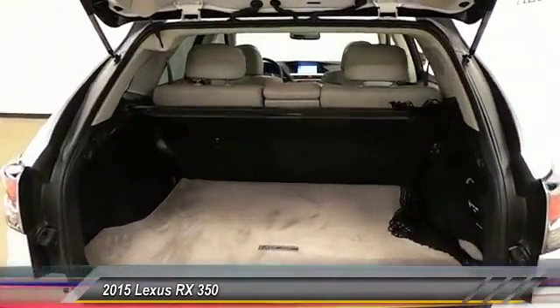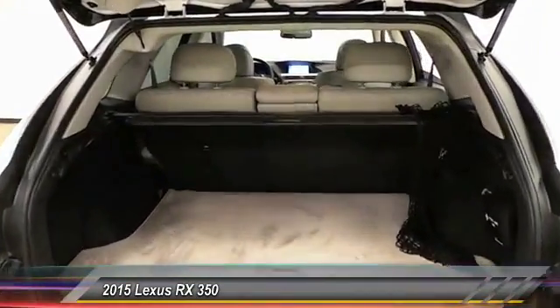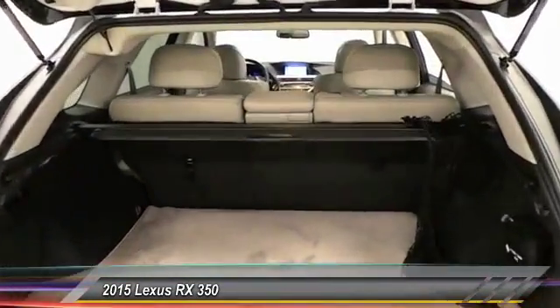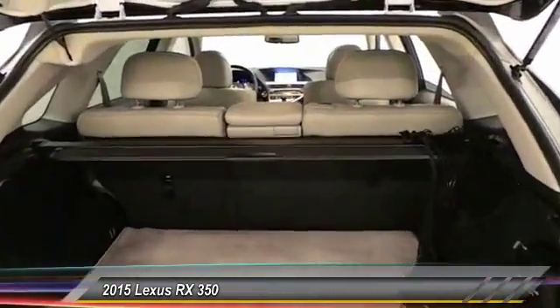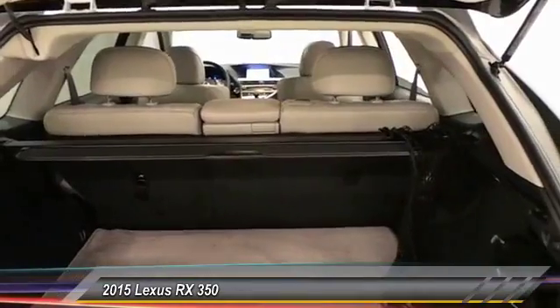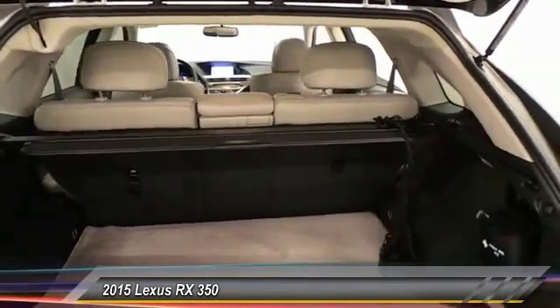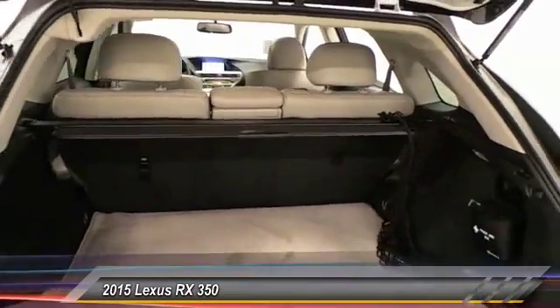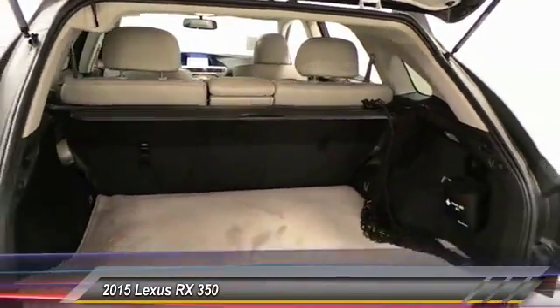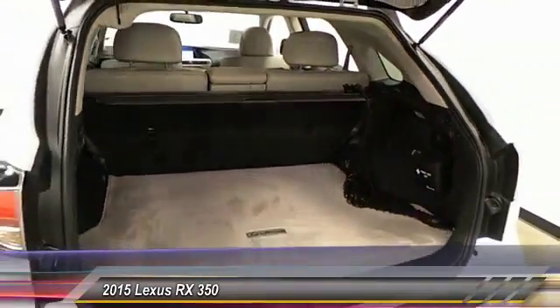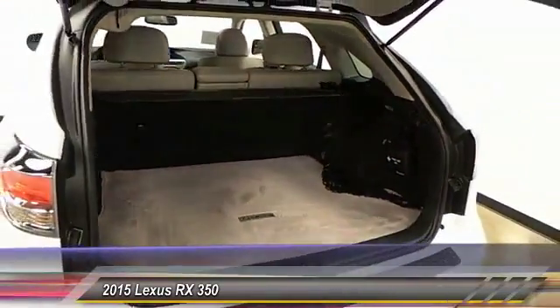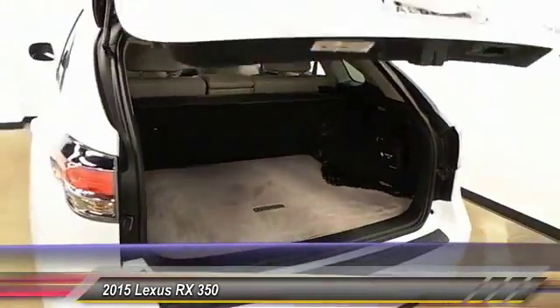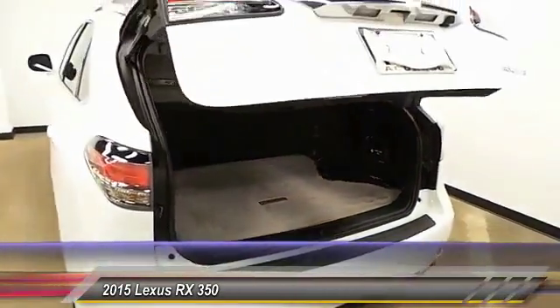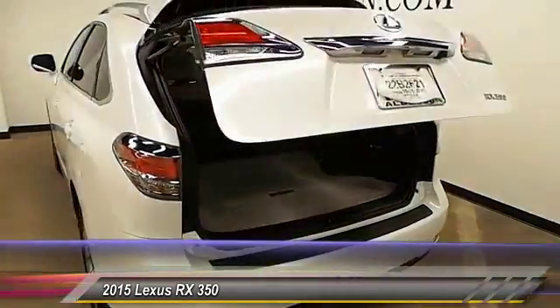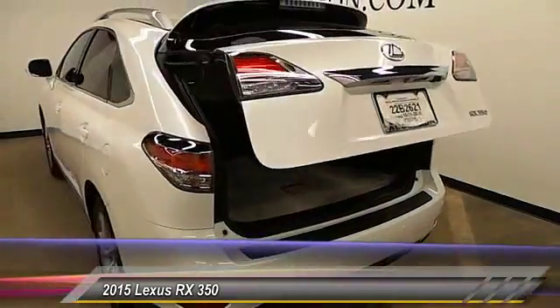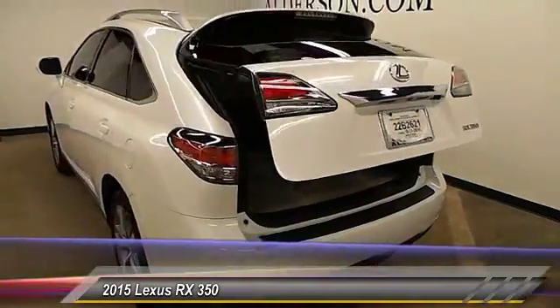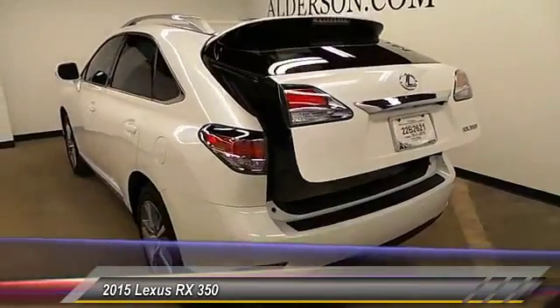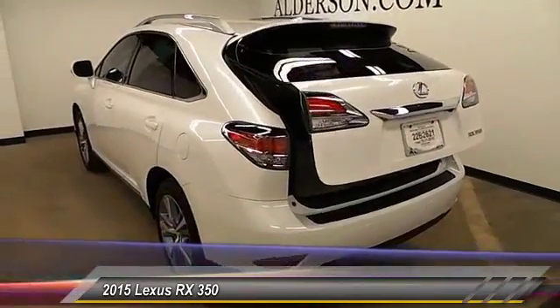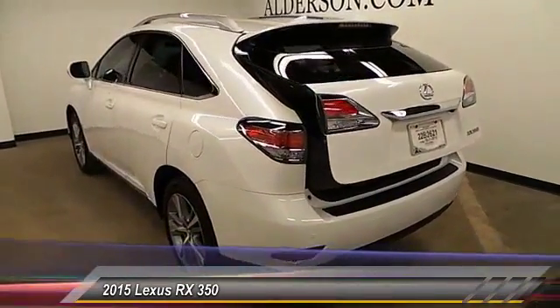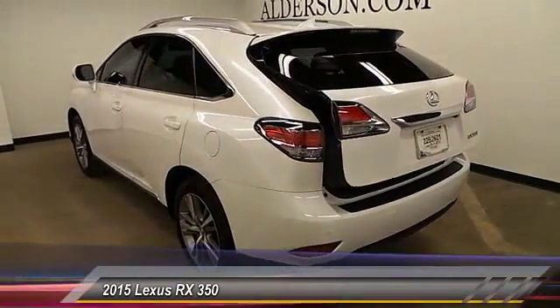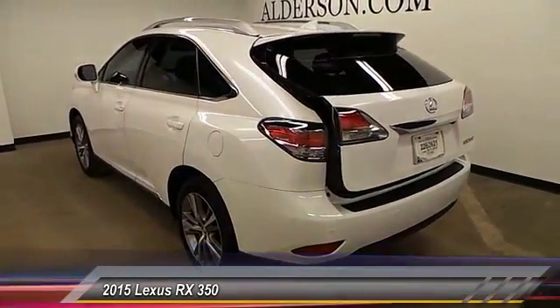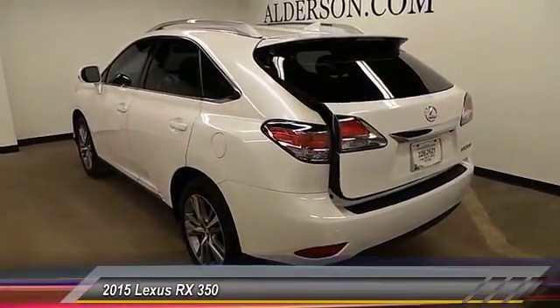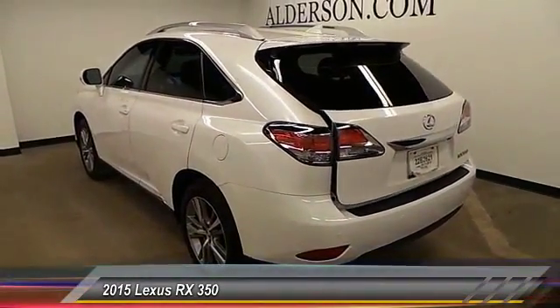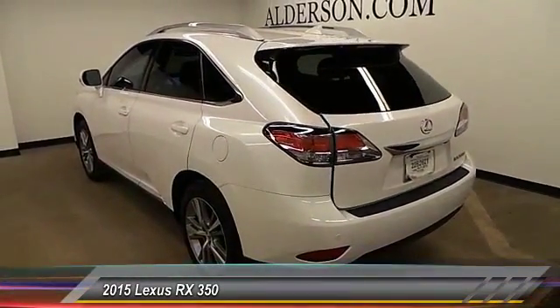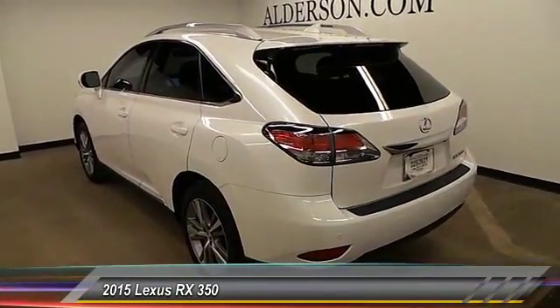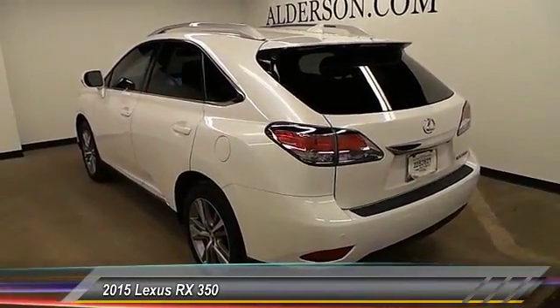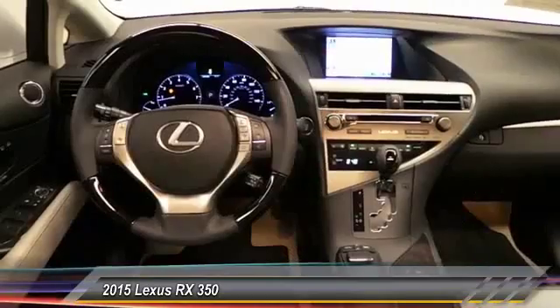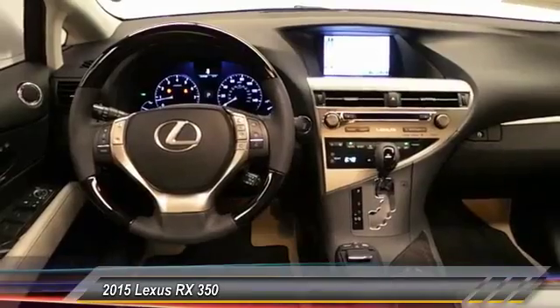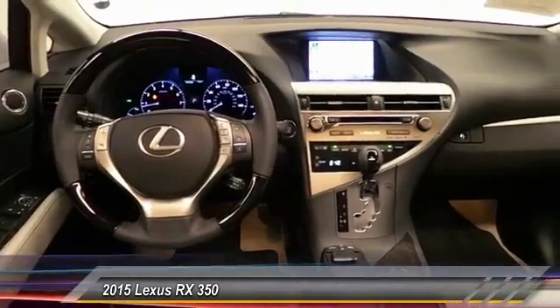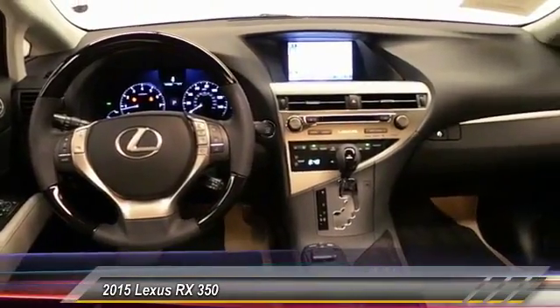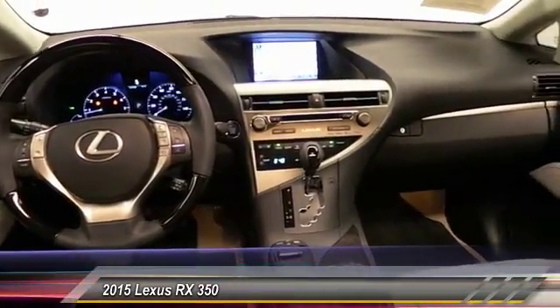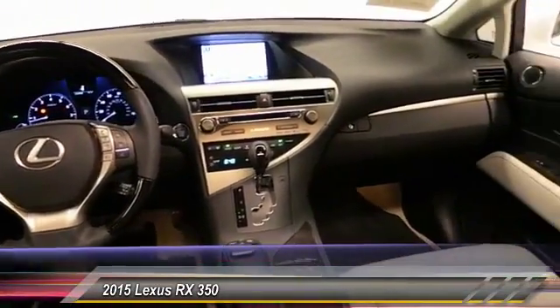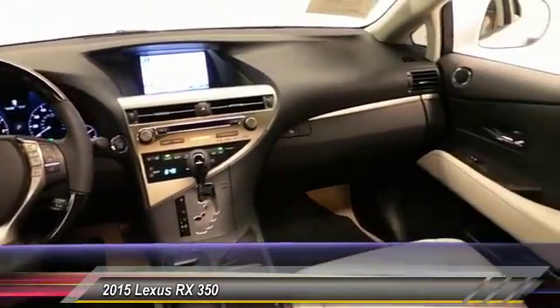Backup camera, keyless entry, traction control, Homelink garage door opener, auto dimming rear view mirror, PPO, automatic stability control, fog lamps, security system, child safety locks, dual zone climate control.